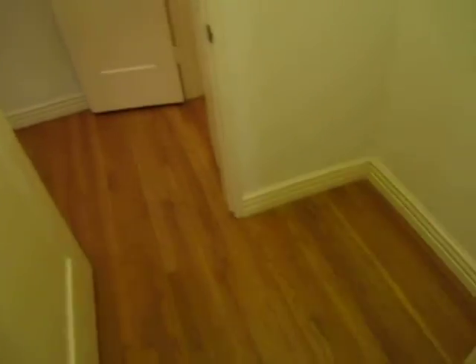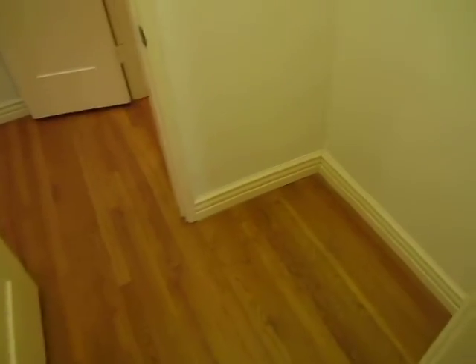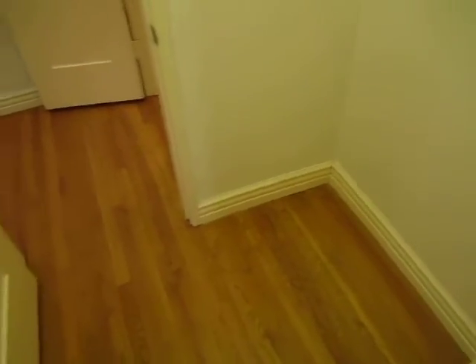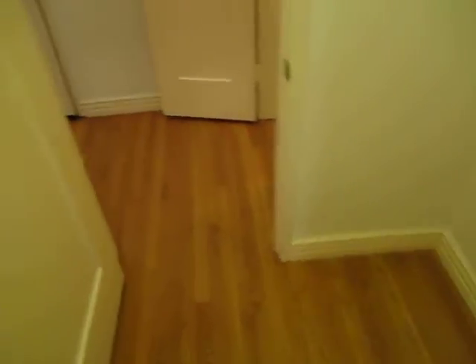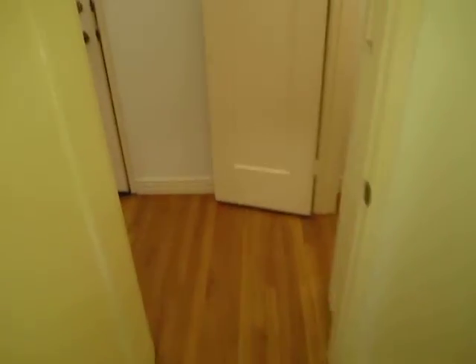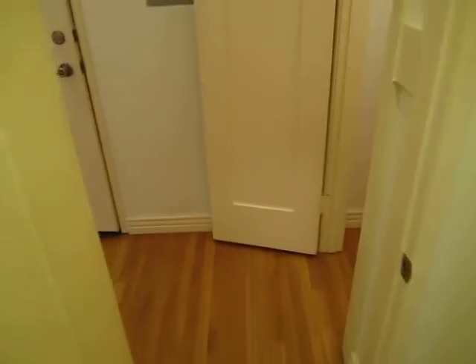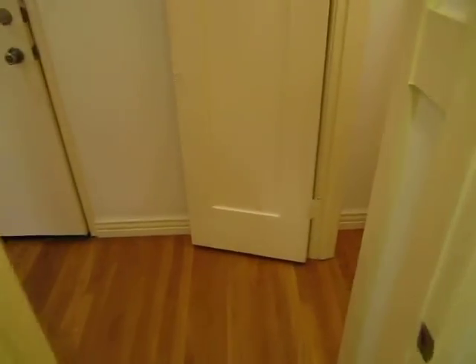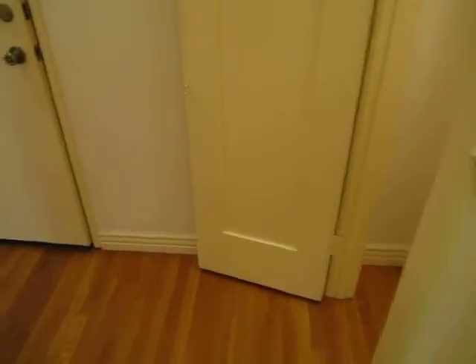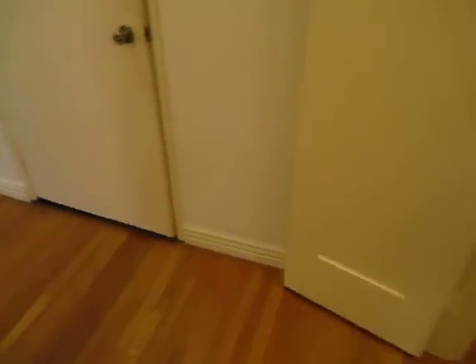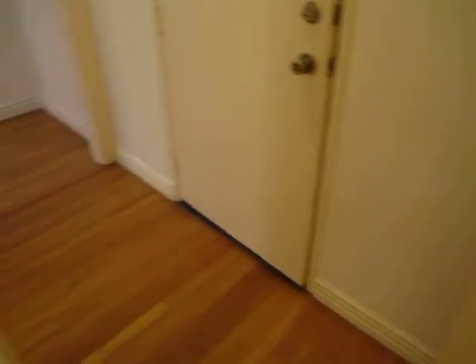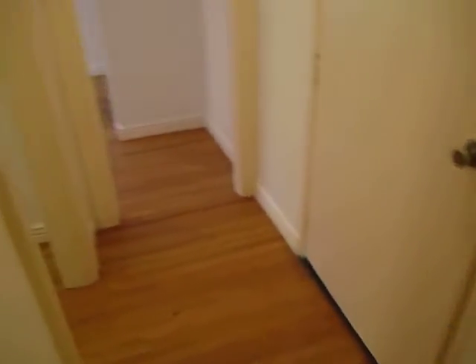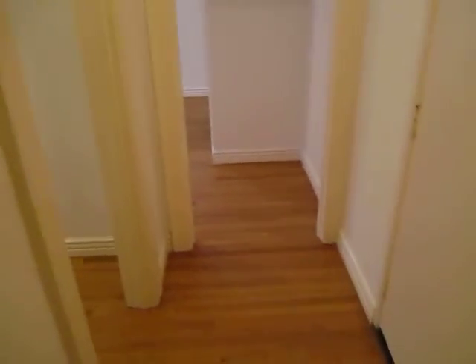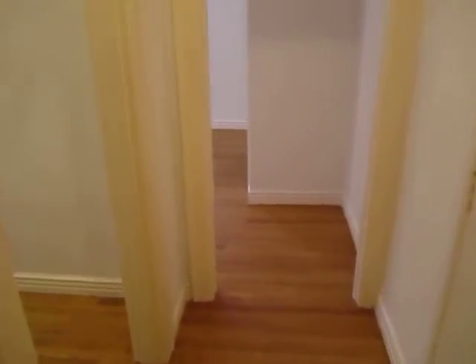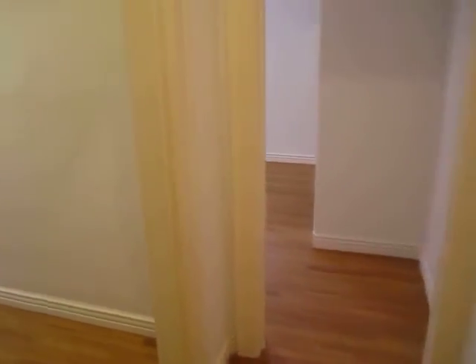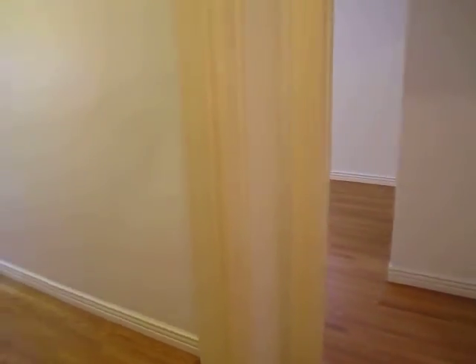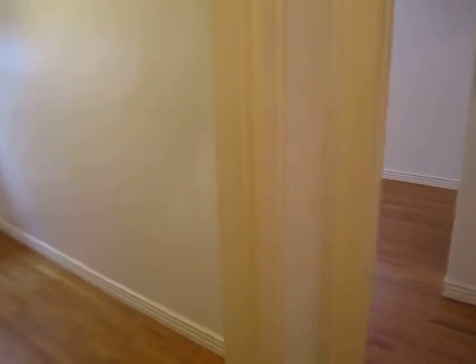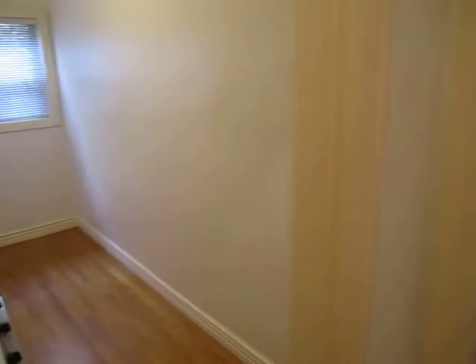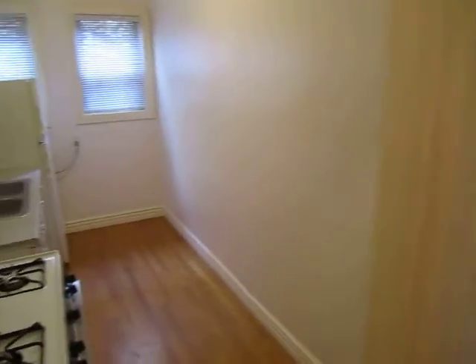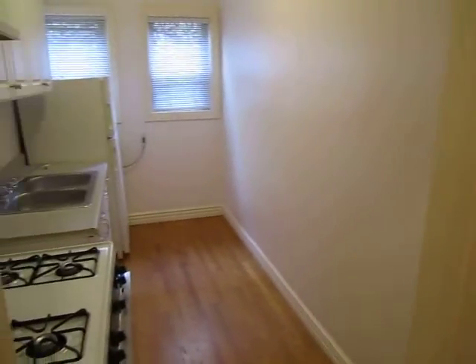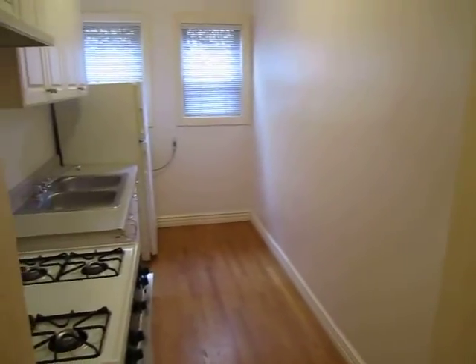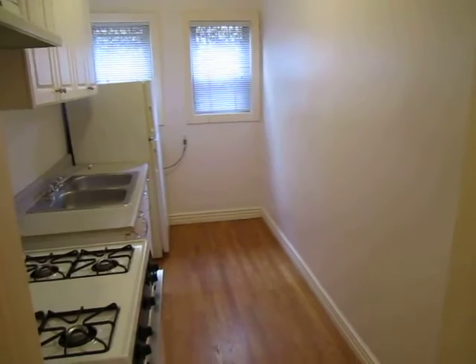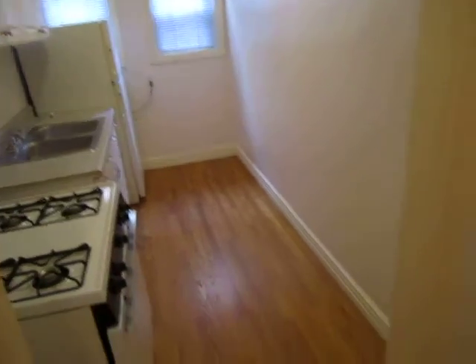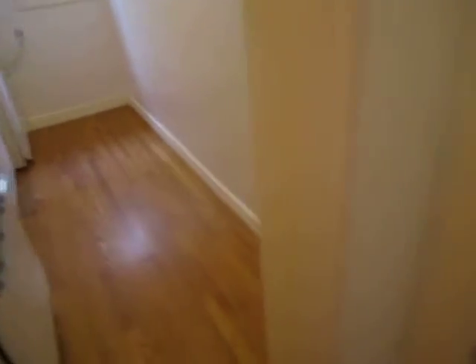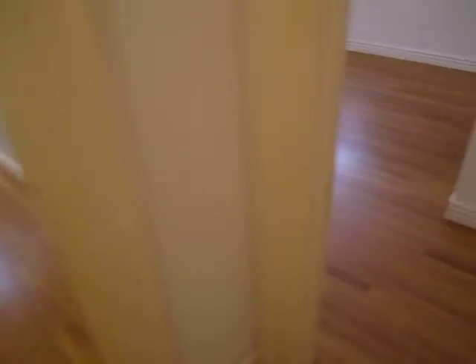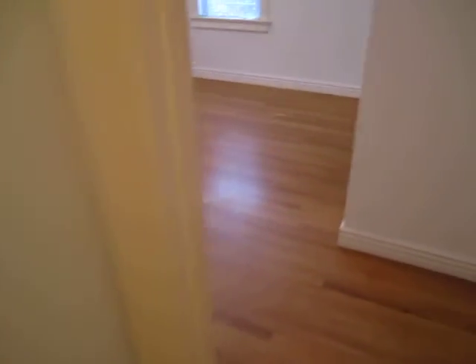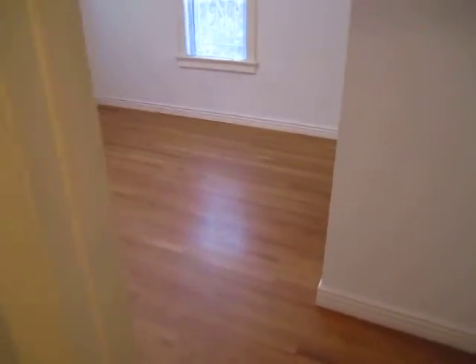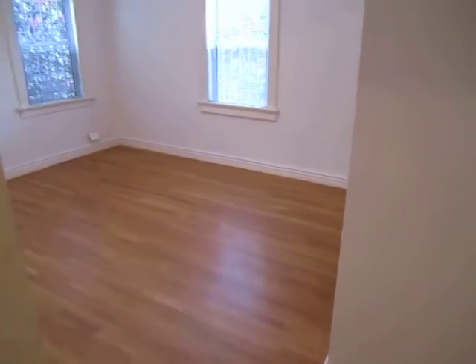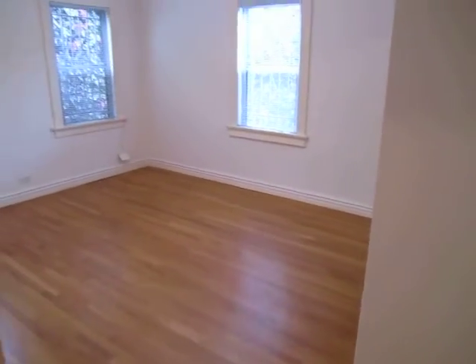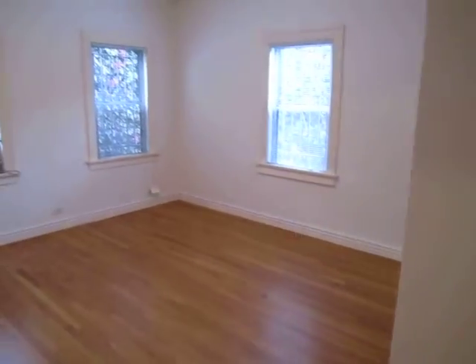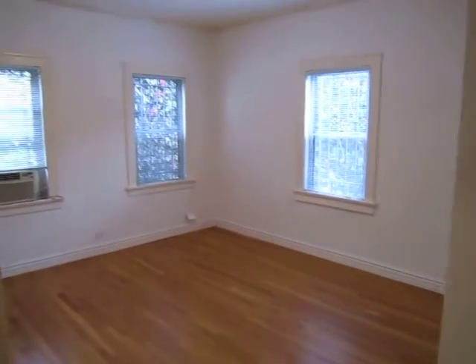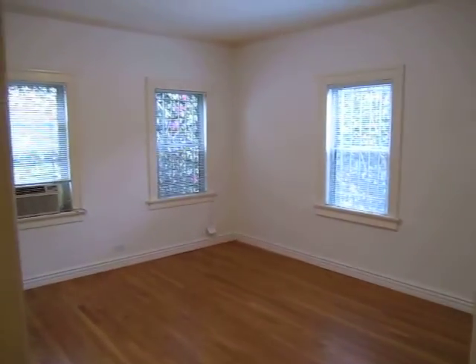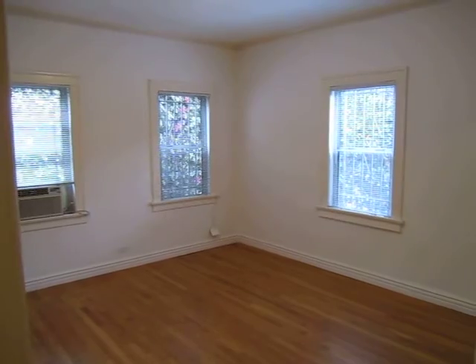There's a space for a dresser, a closet, the kitchen again, and the main room.